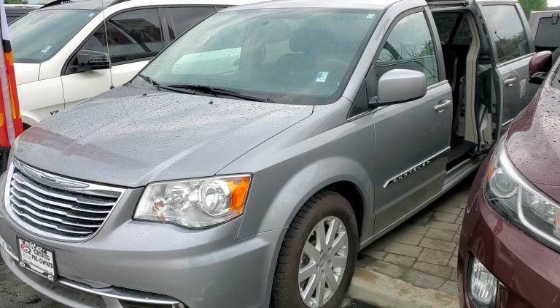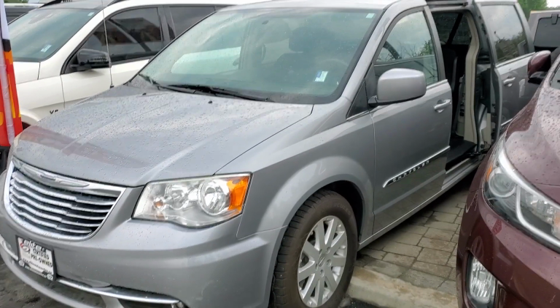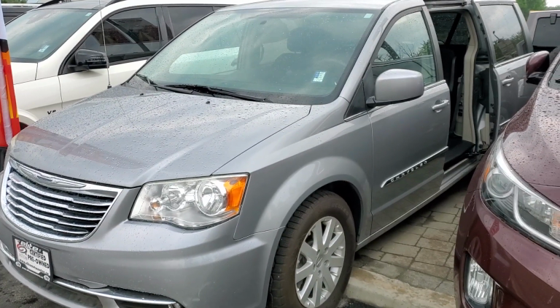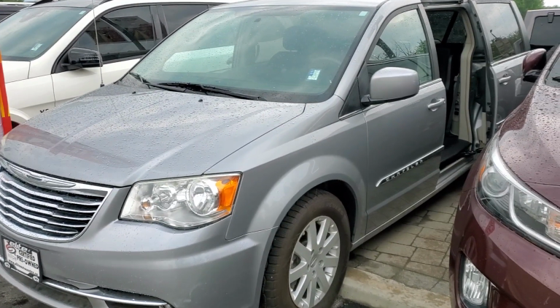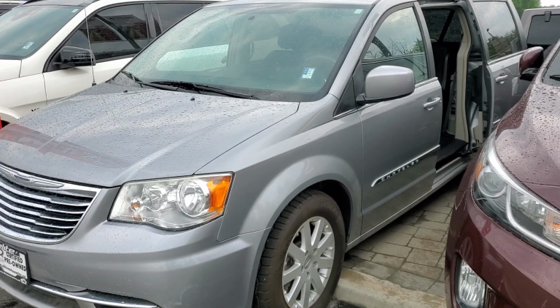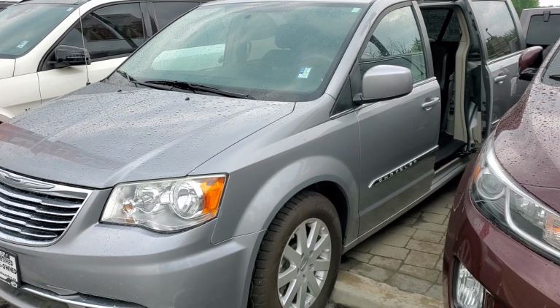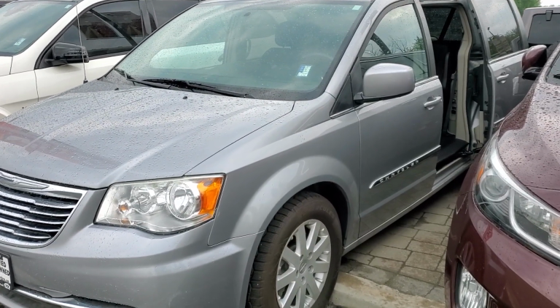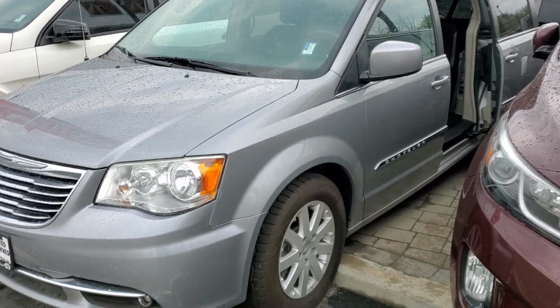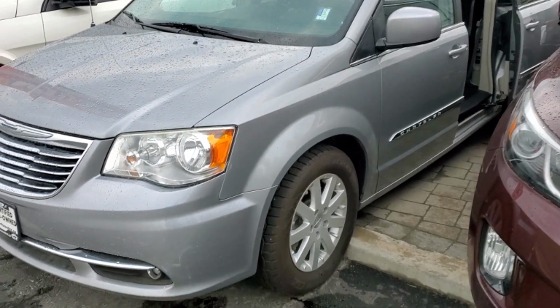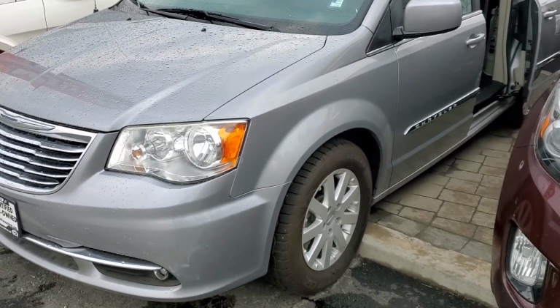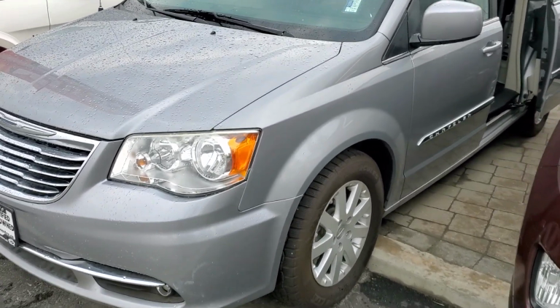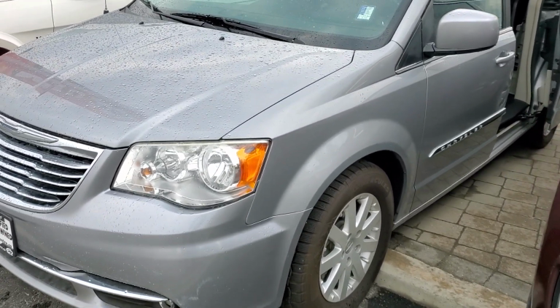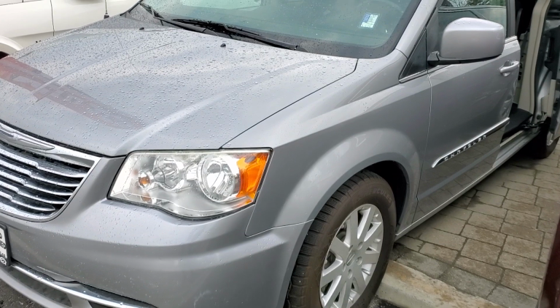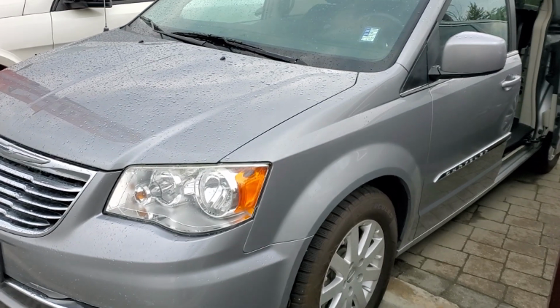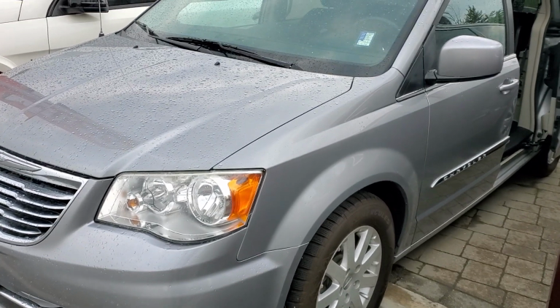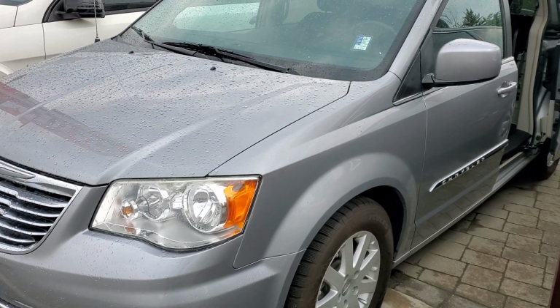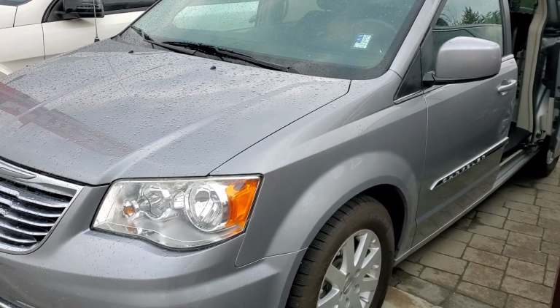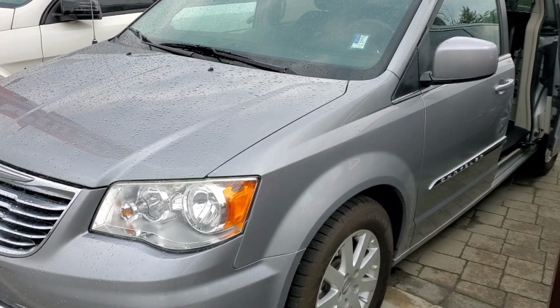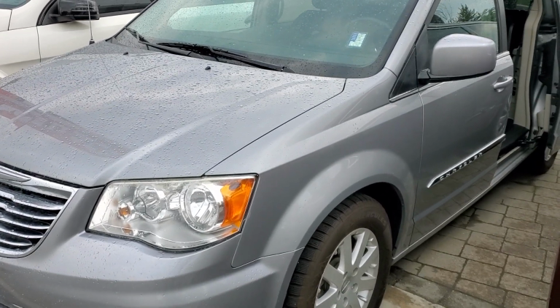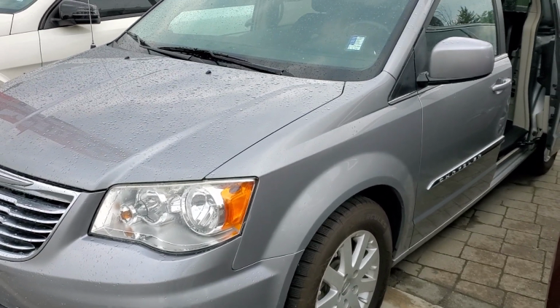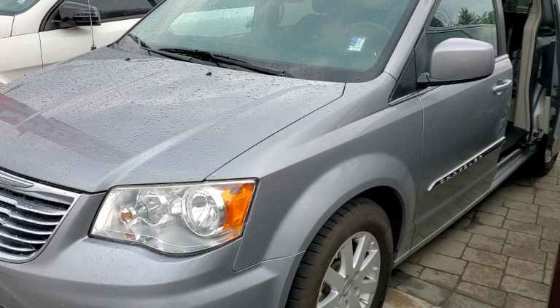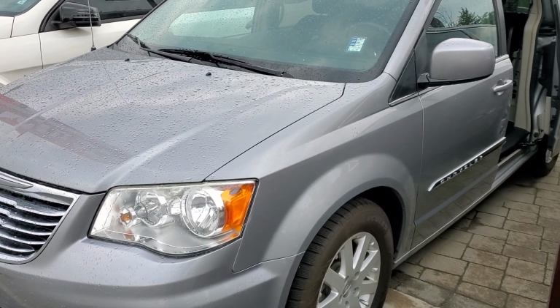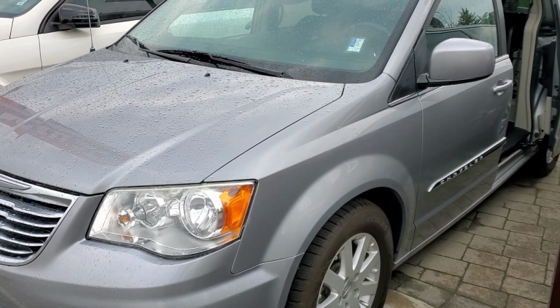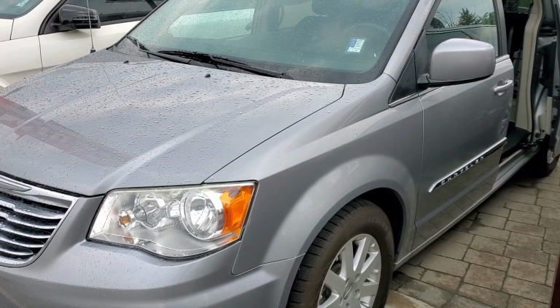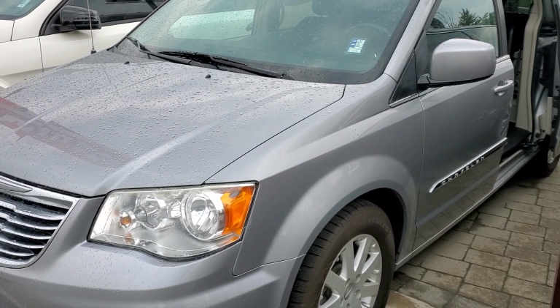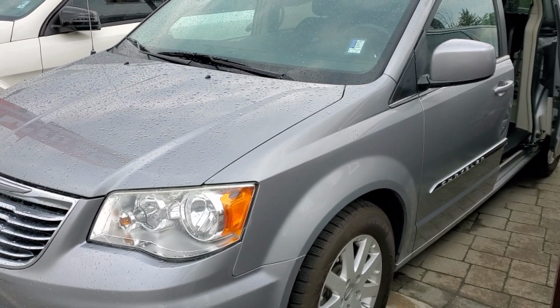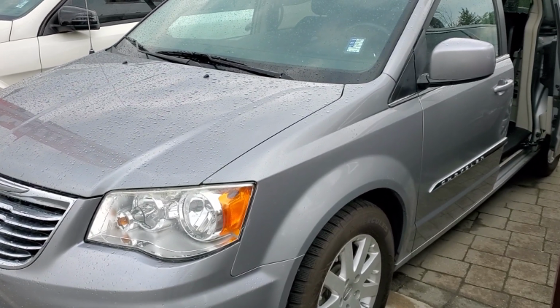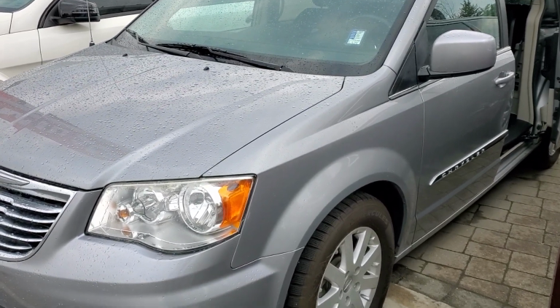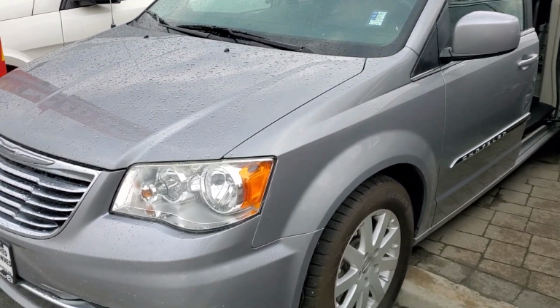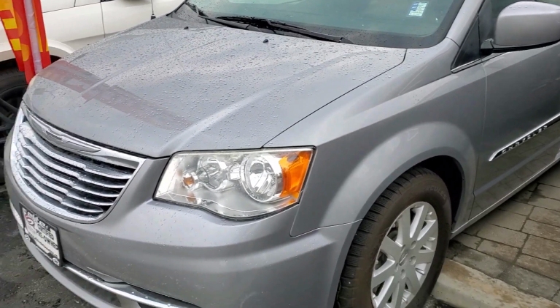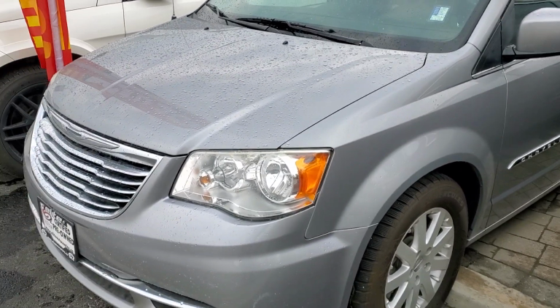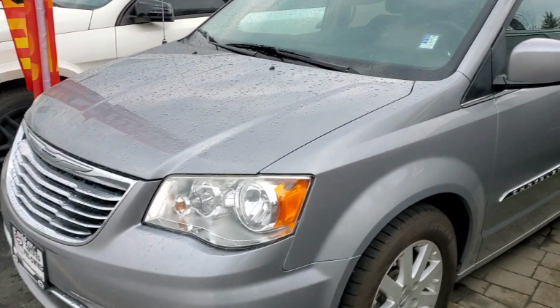Hi Gail, it's Bert at Lead Auto Center in Kelowna. This van here is the gray colored 2014 Town and Country.